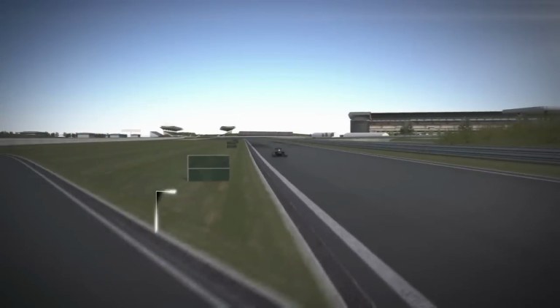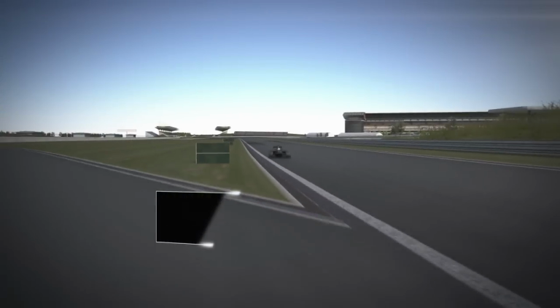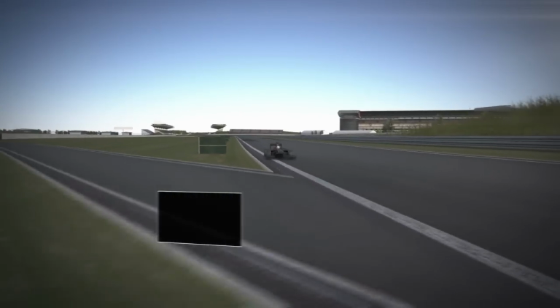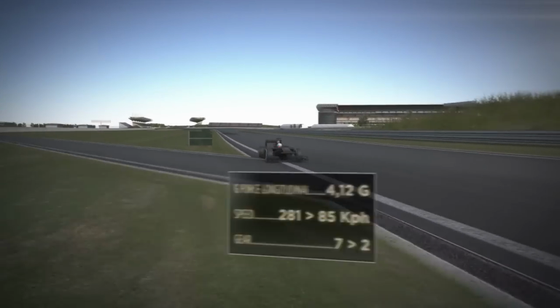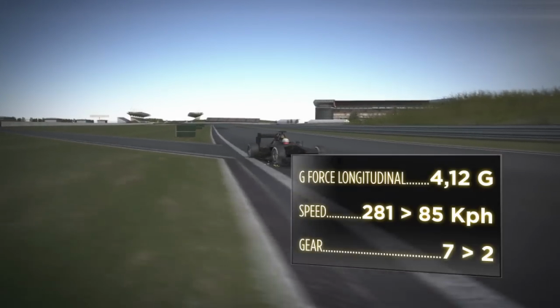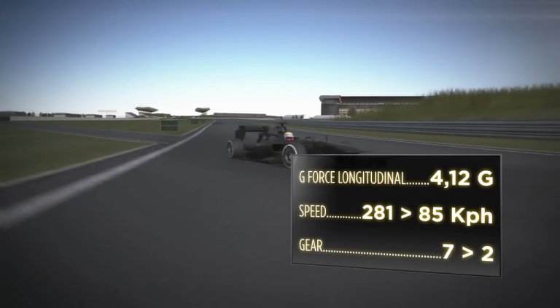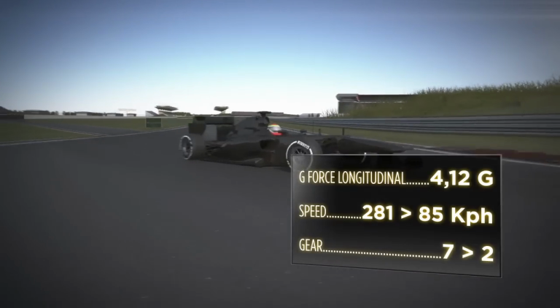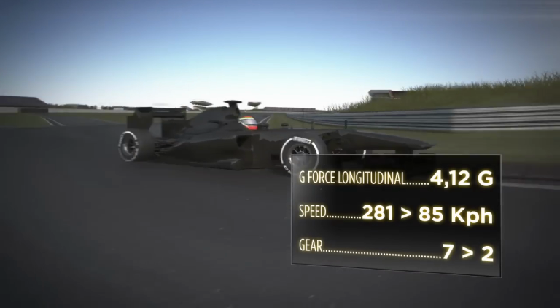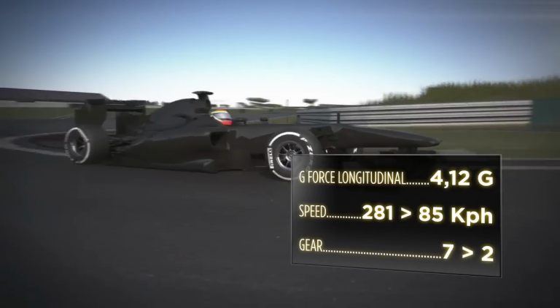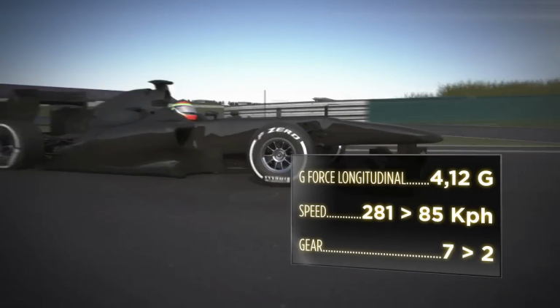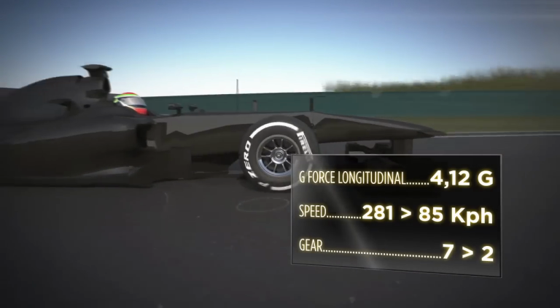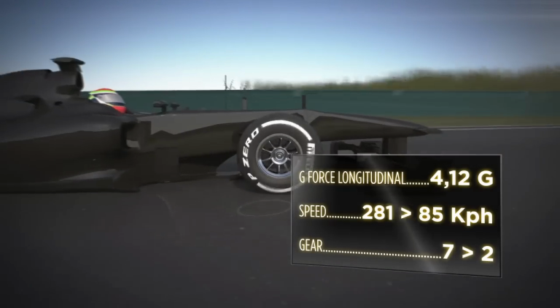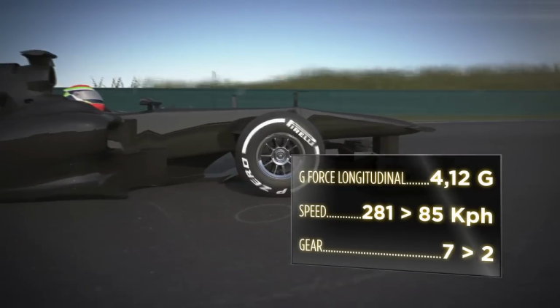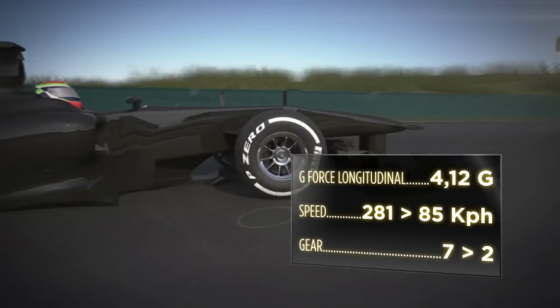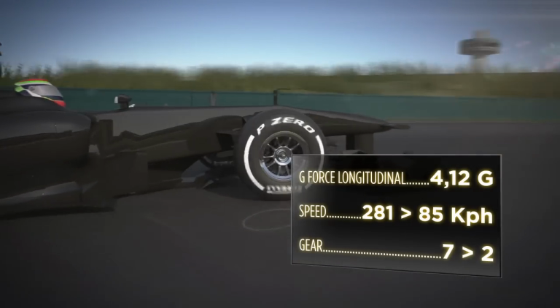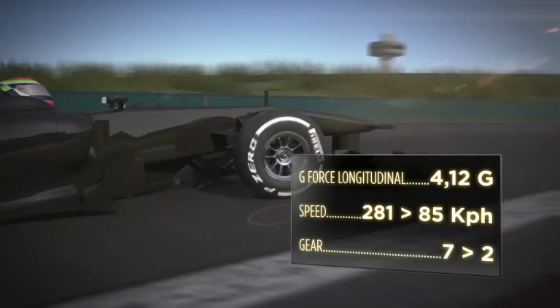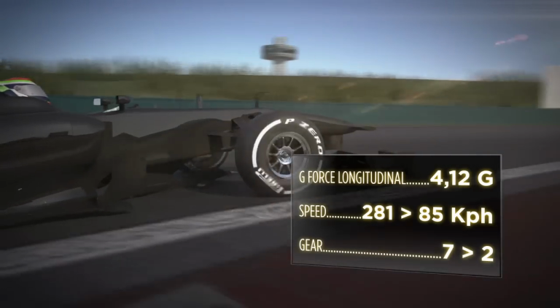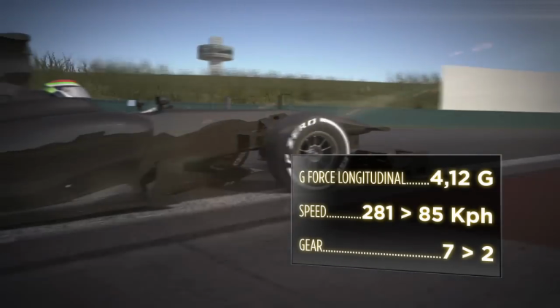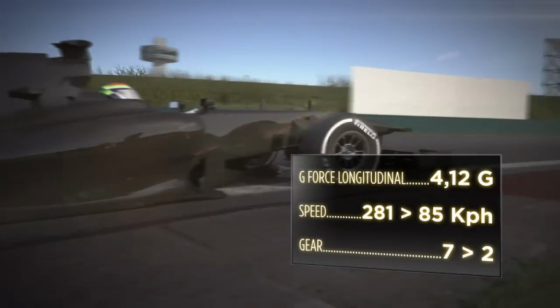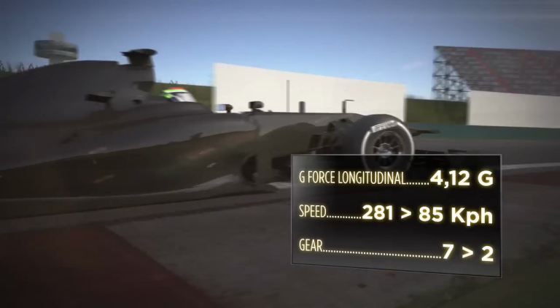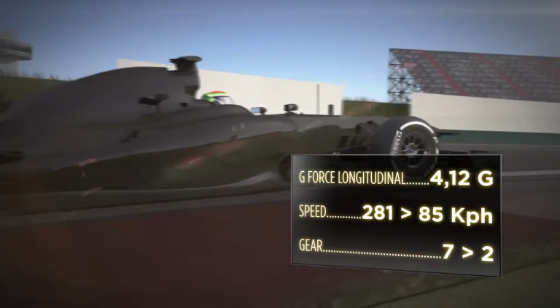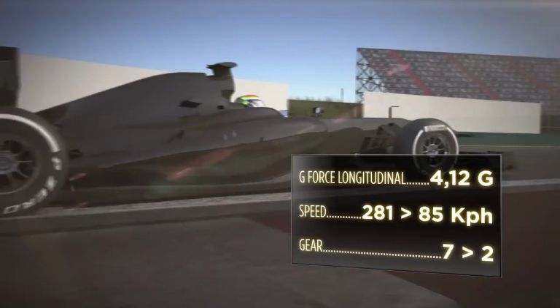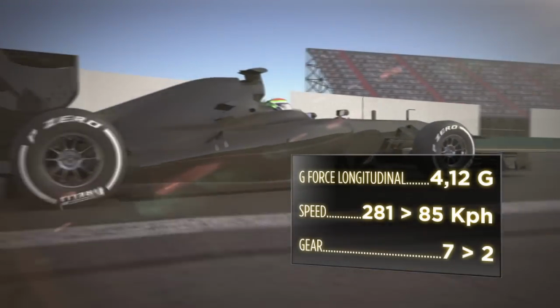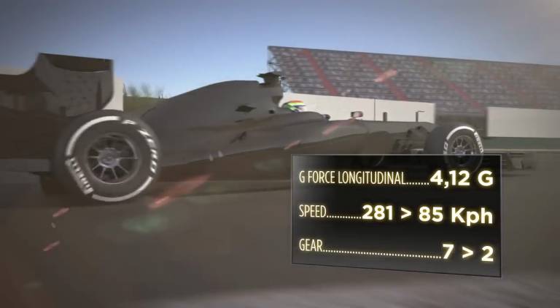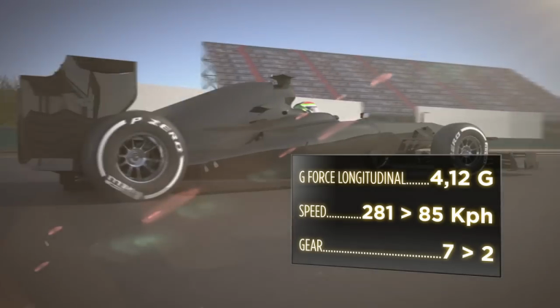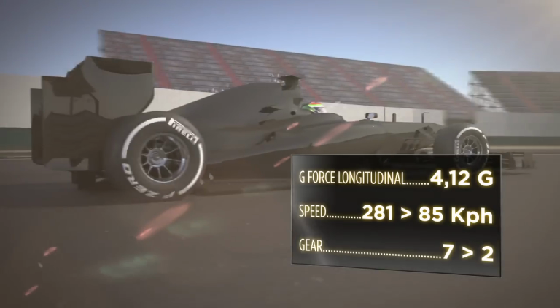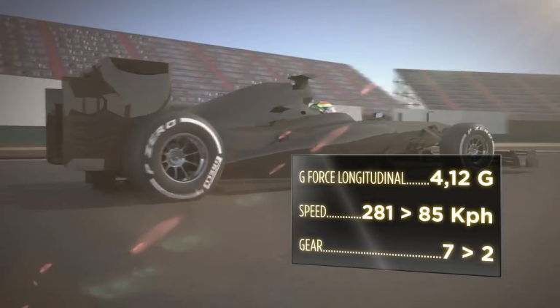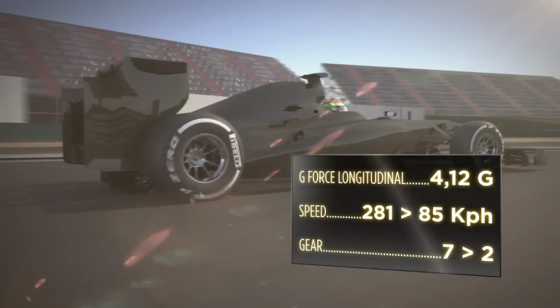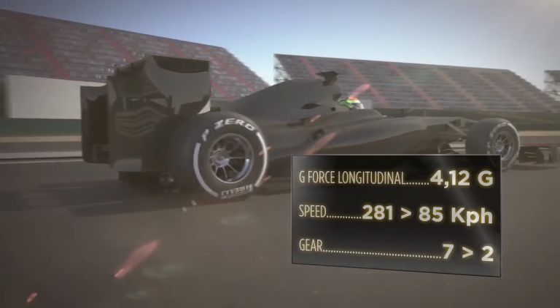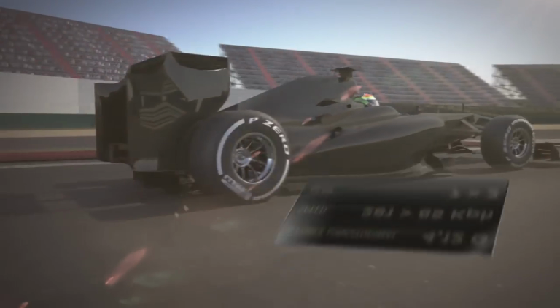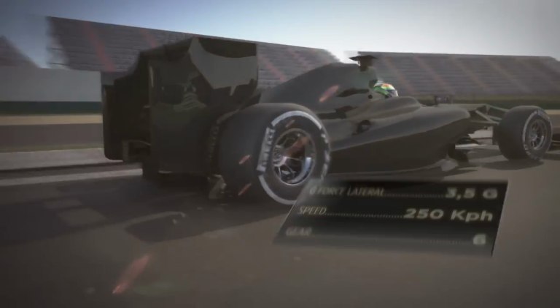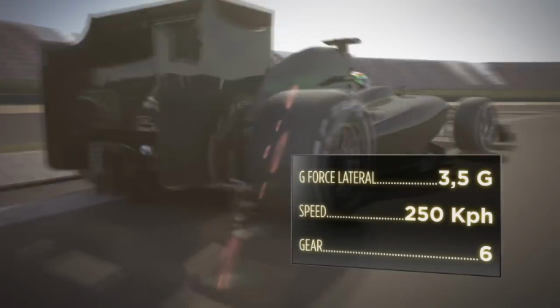The mid part of the circuit. During the braking area, the cars lose 200 kph in just 100 metres, with a huge amount of longitudinal stress on the tyres.